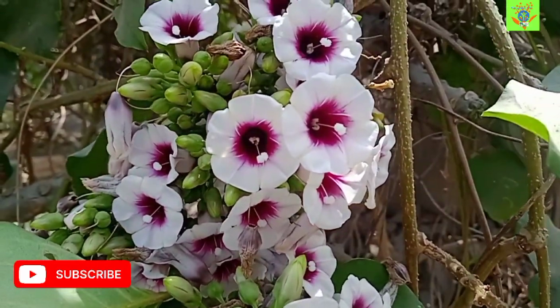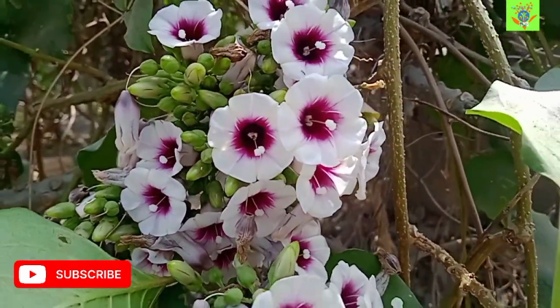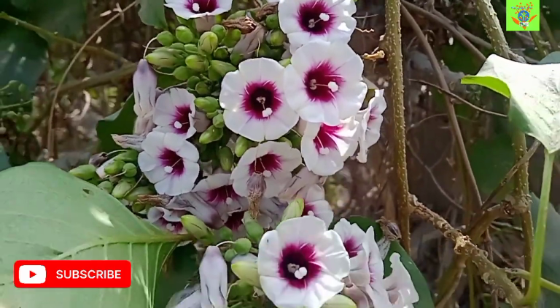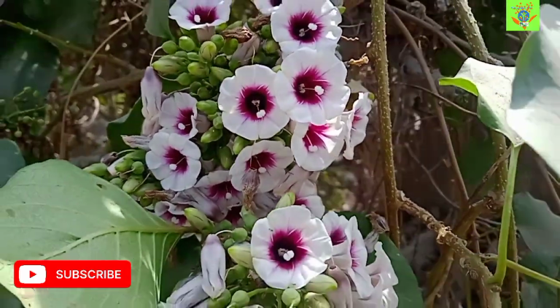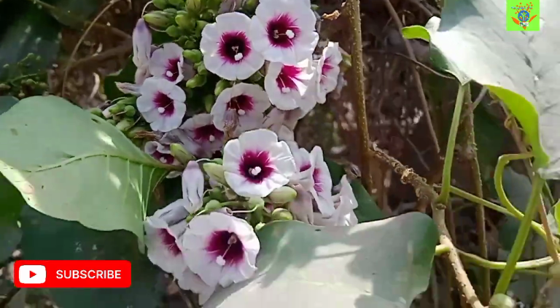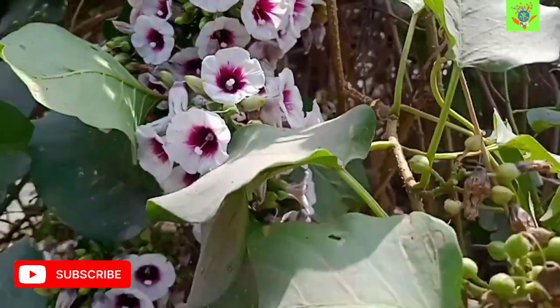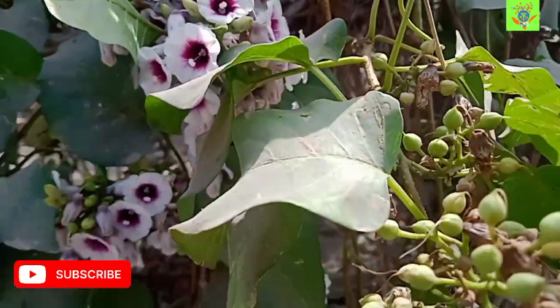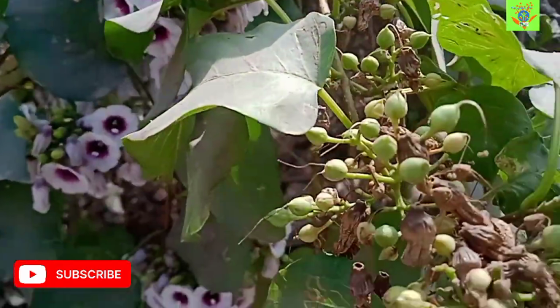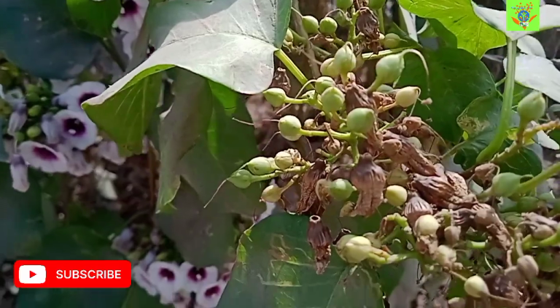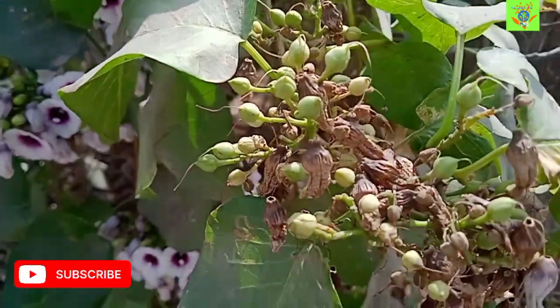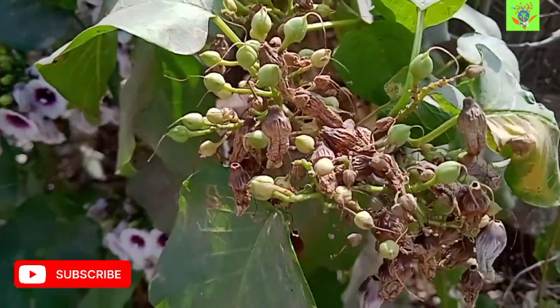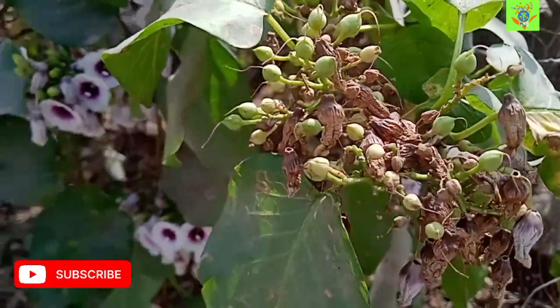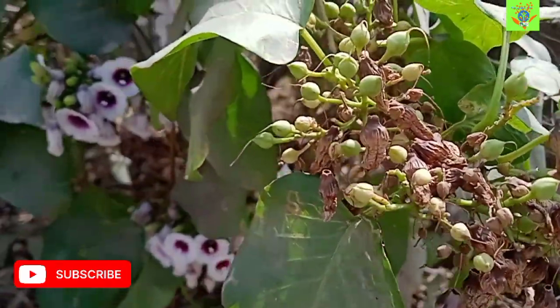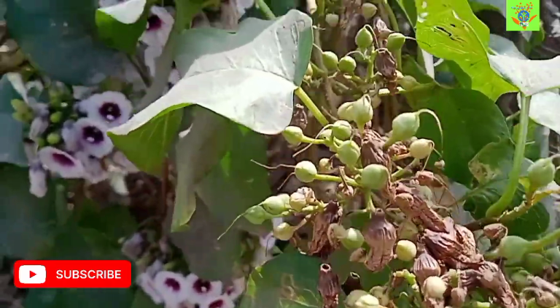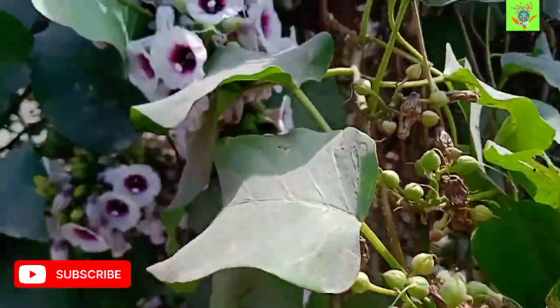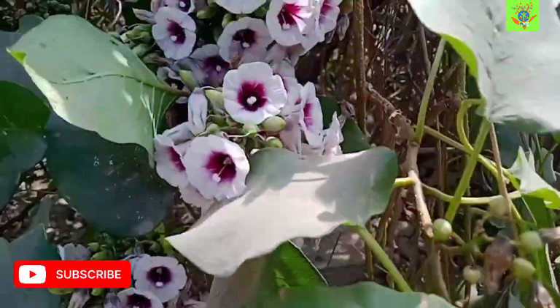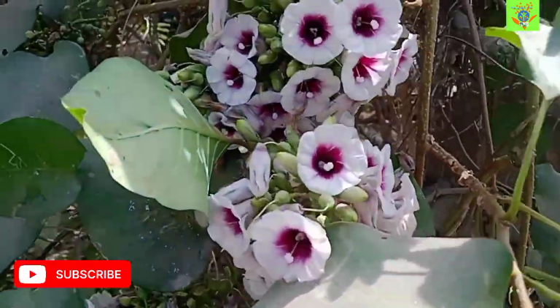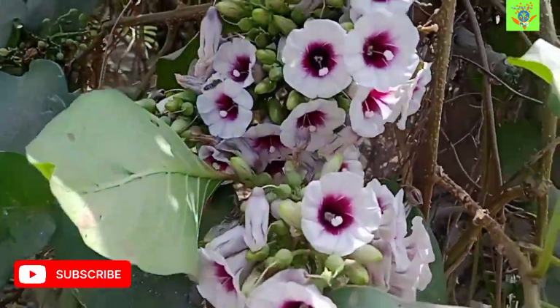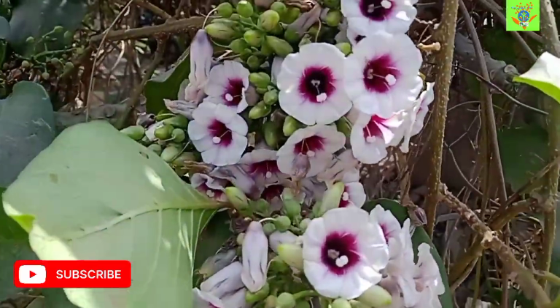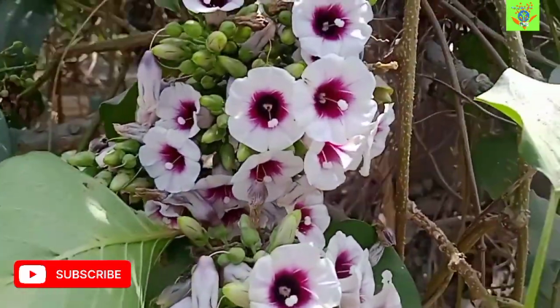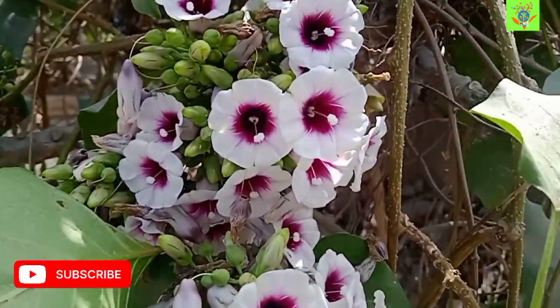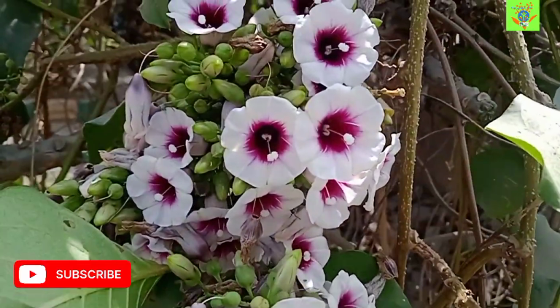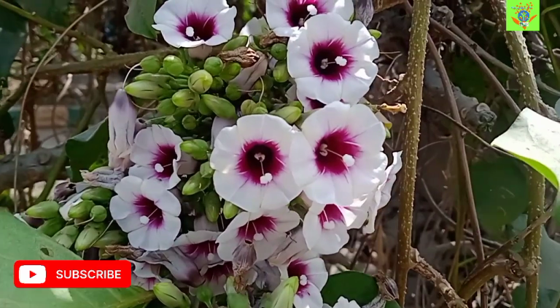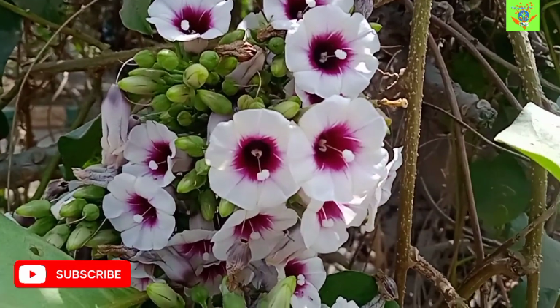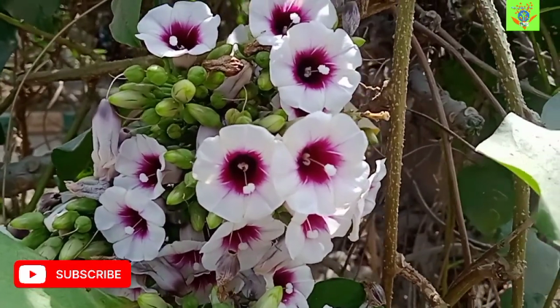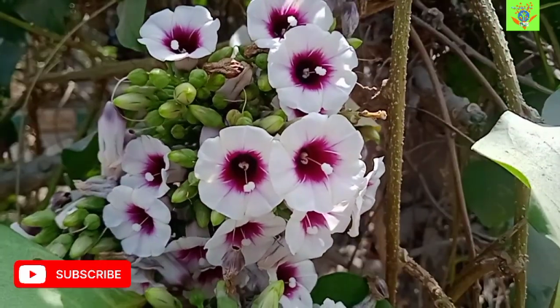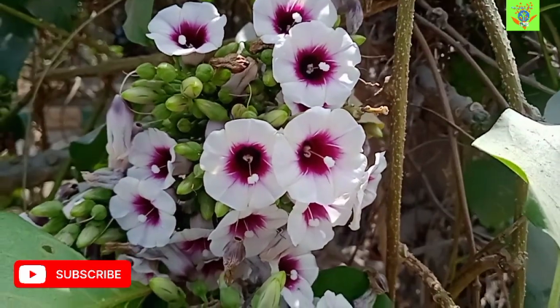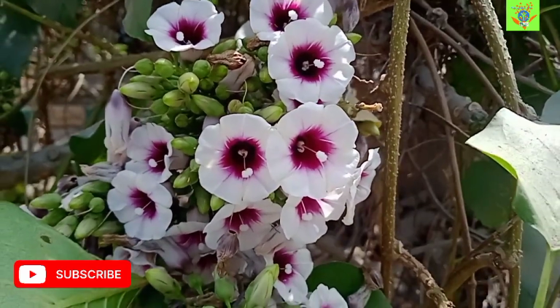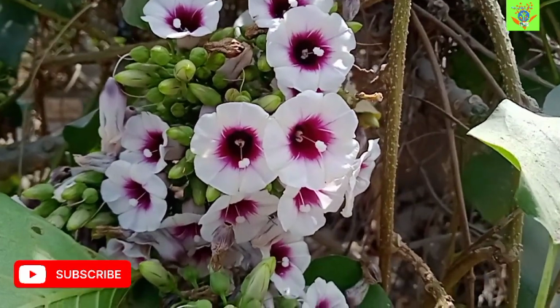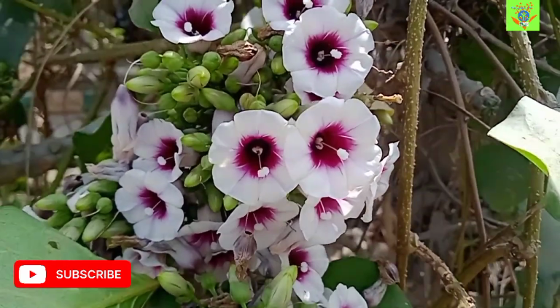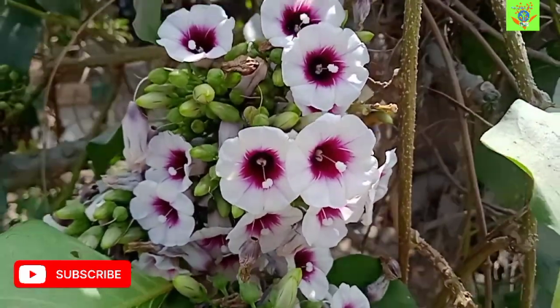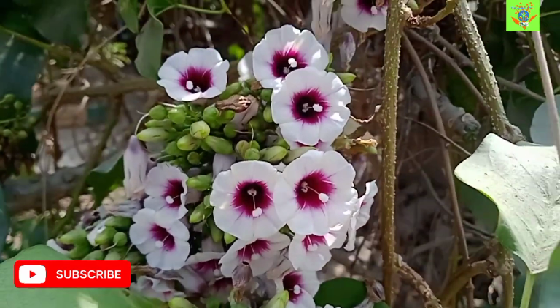This plant is commonly known as cluster morning glory, as it blooms in the morning and then withdraws later in the day.